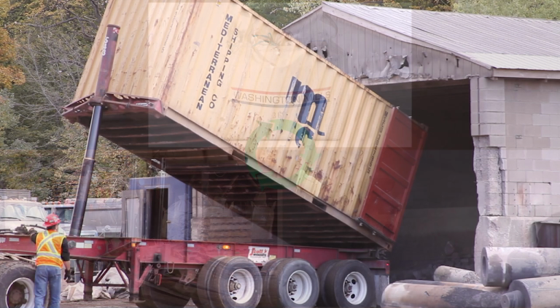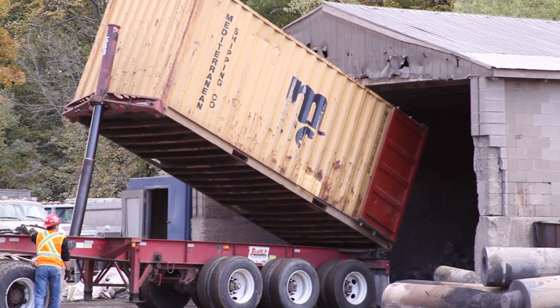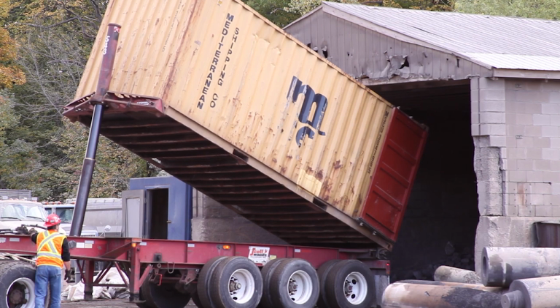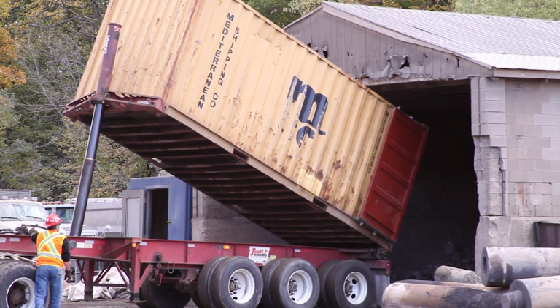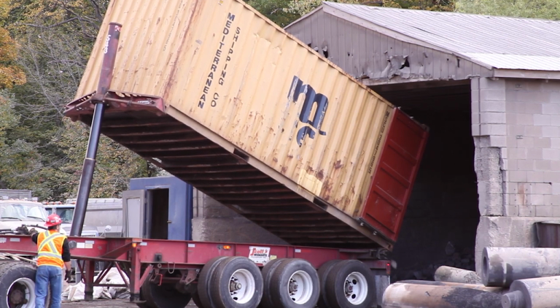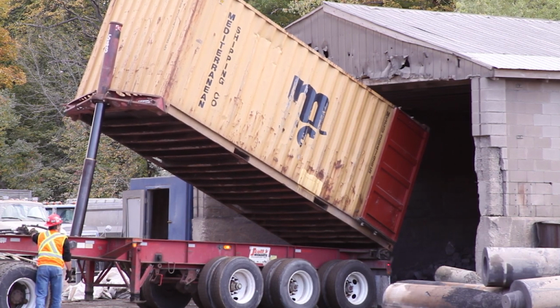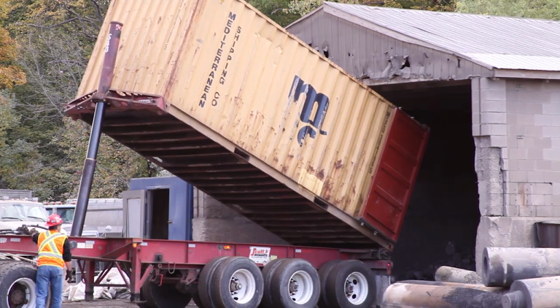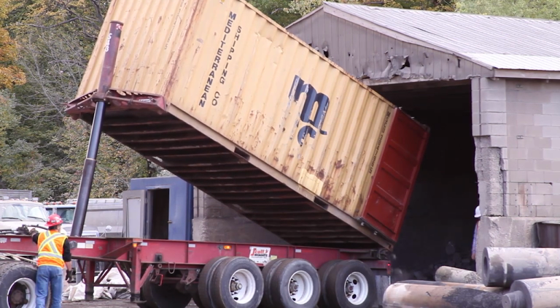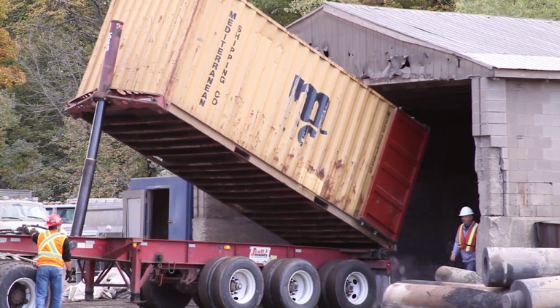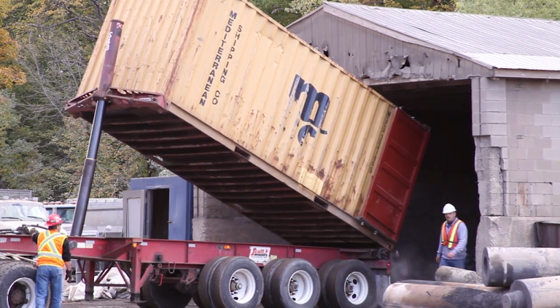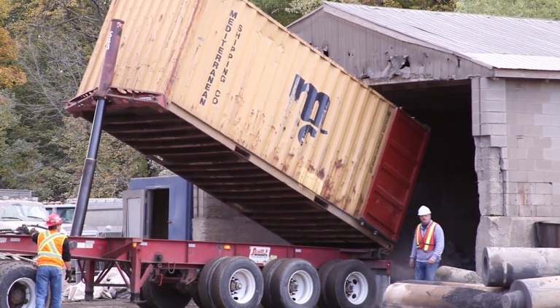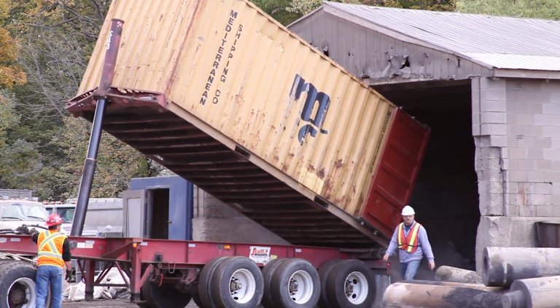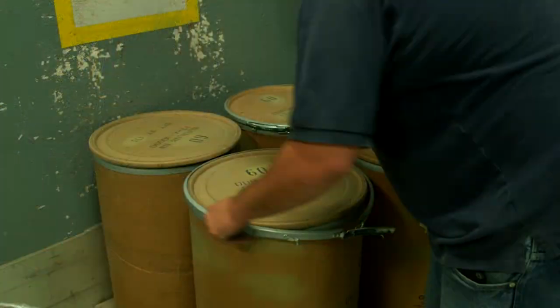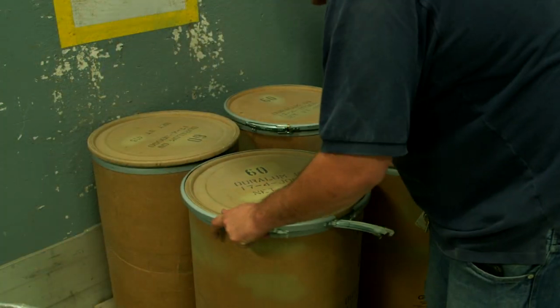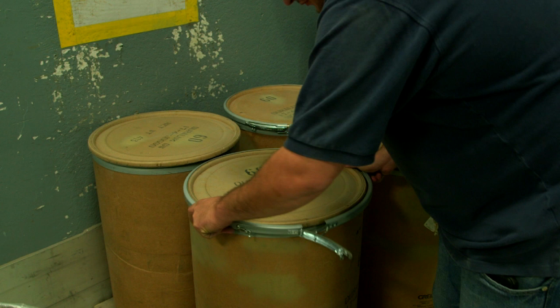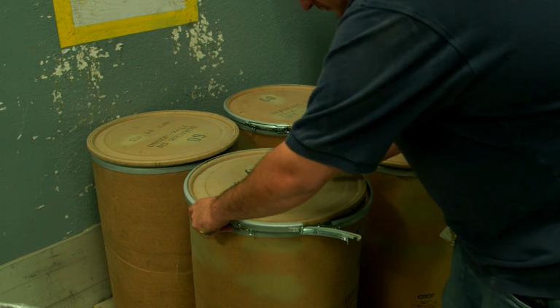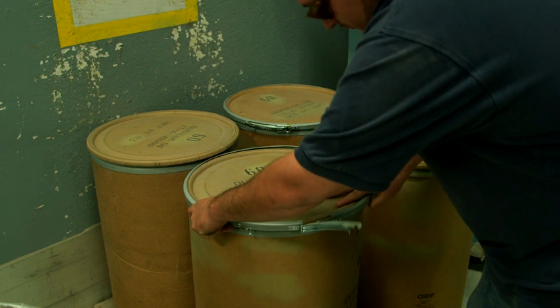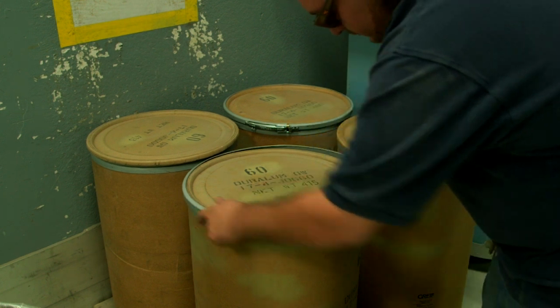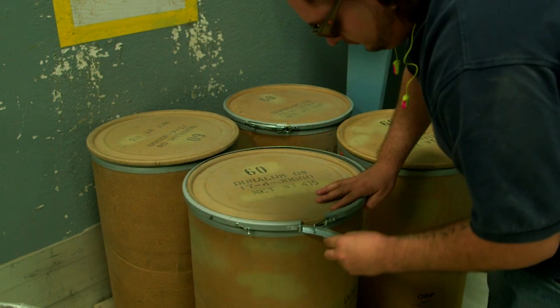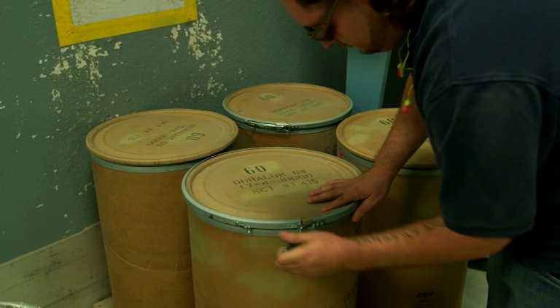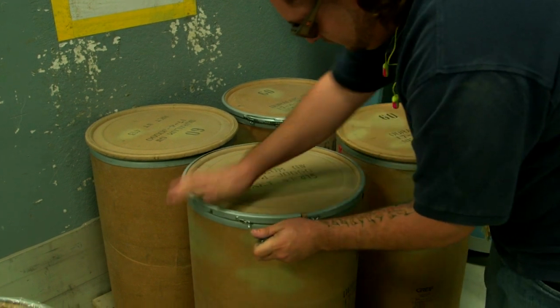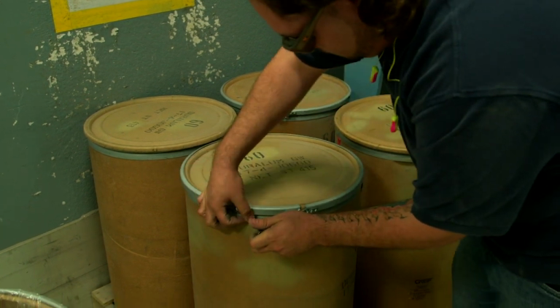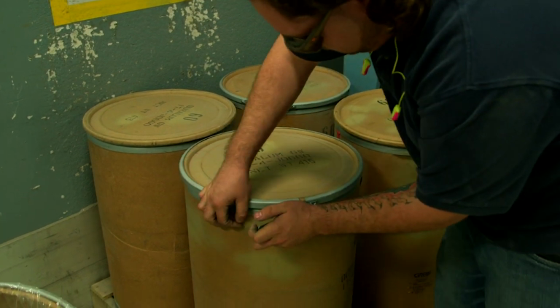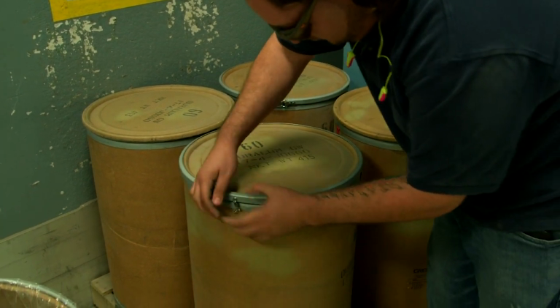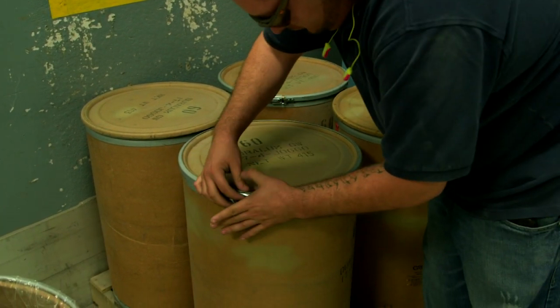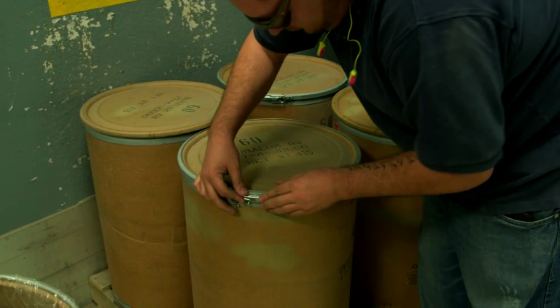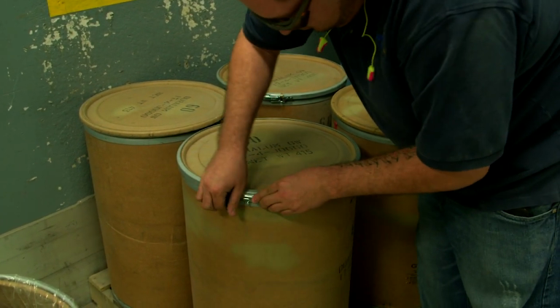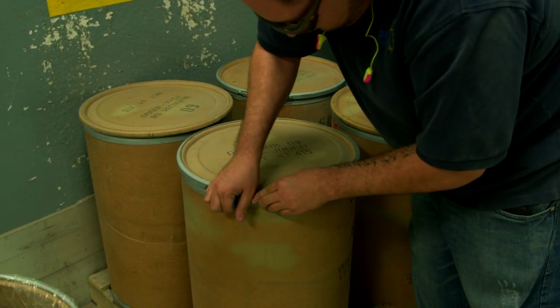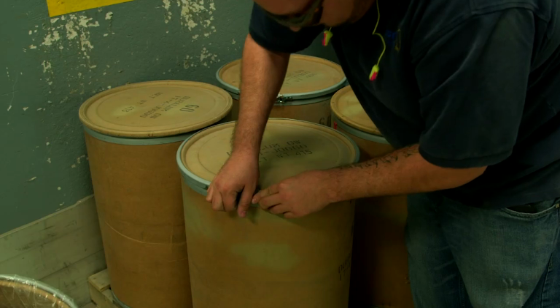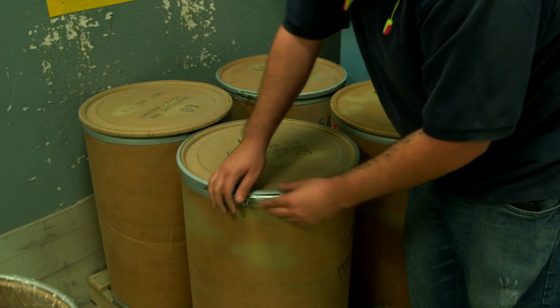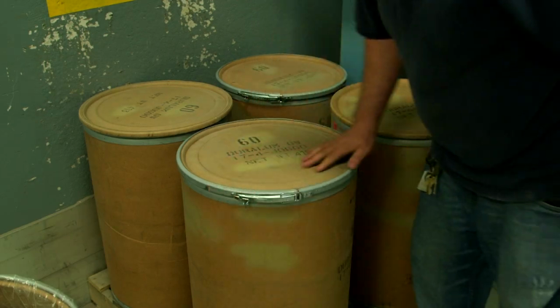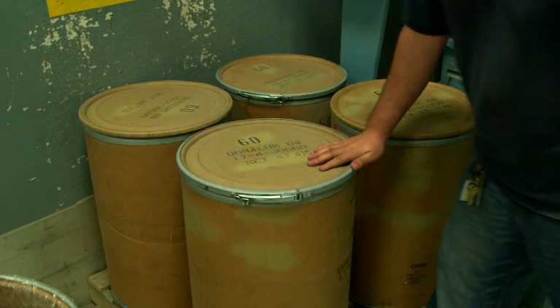Recycling spent aluminum oxide will reduce material handling for waste products, eliminate landfill costs, avoid disposal costs and liabilities, and most importantly, green your supply chain.